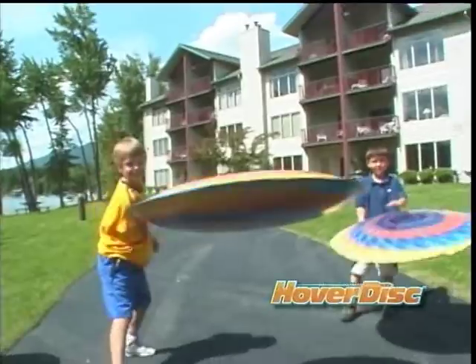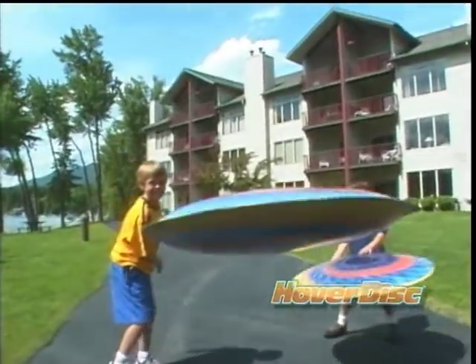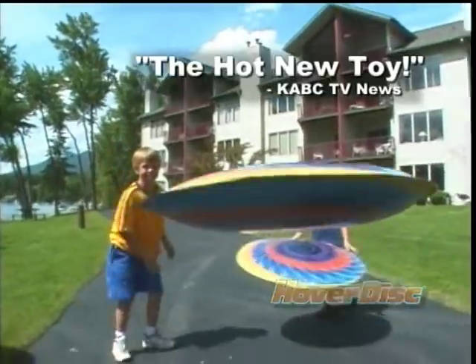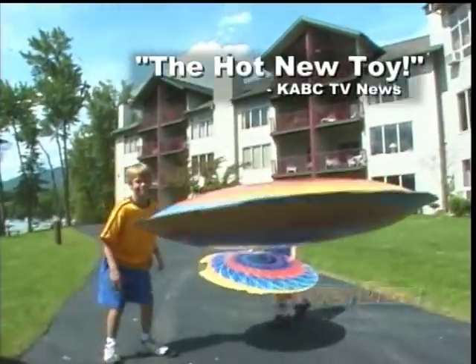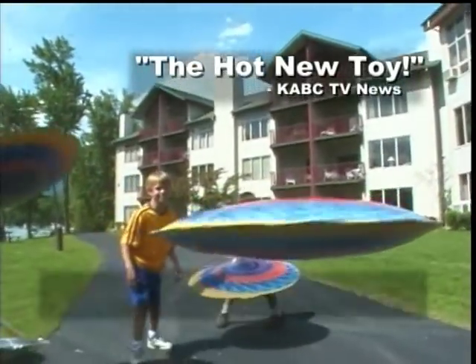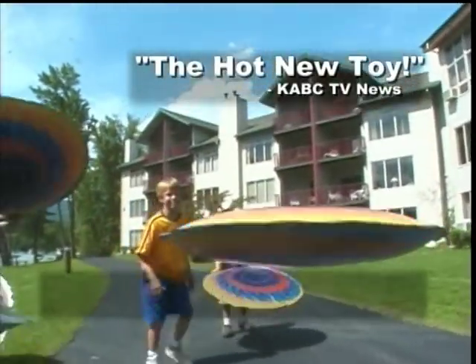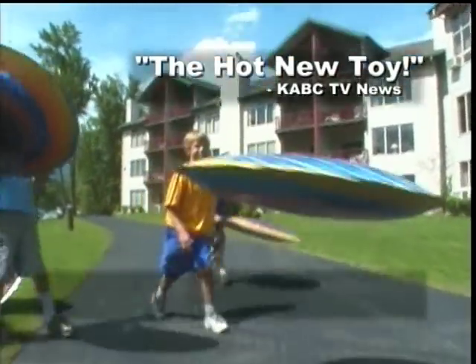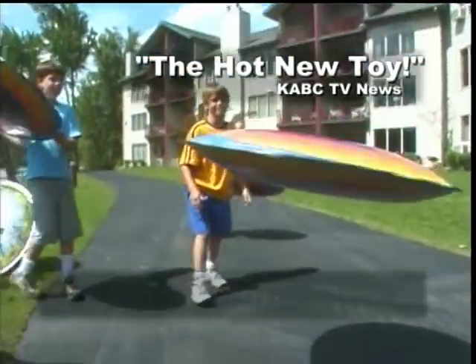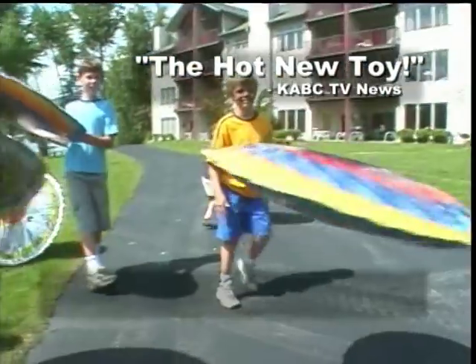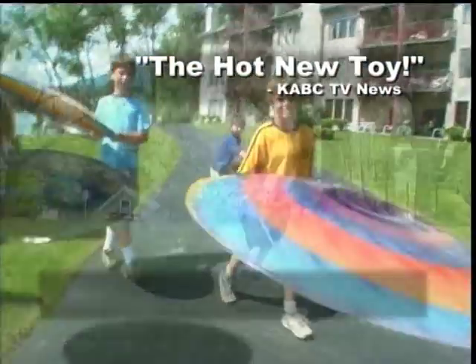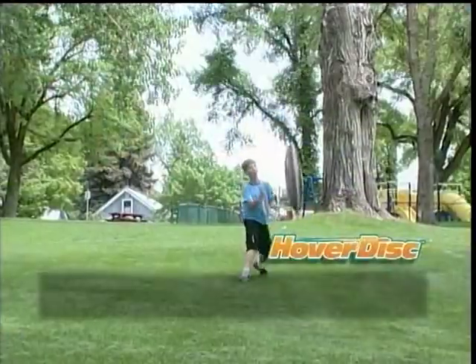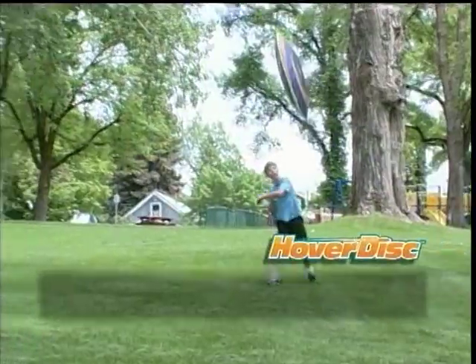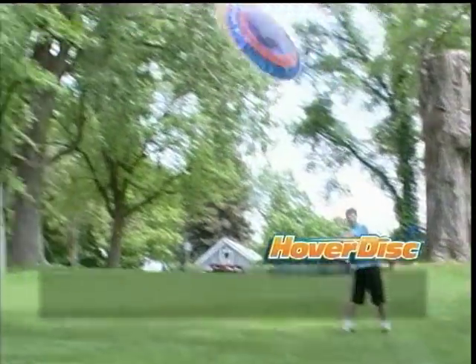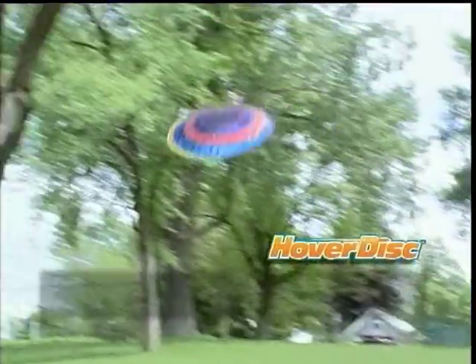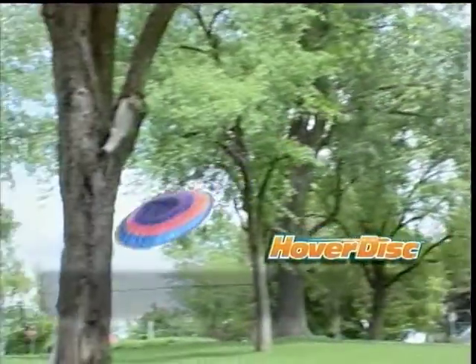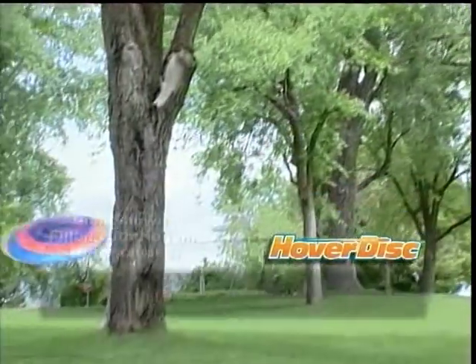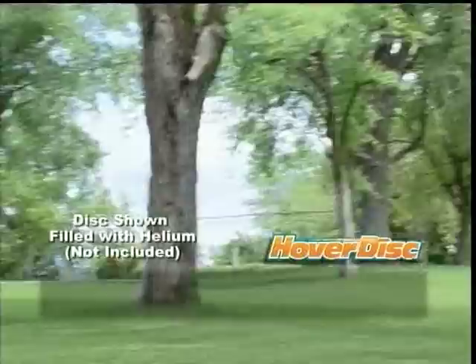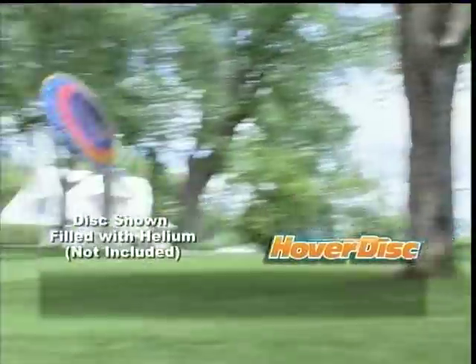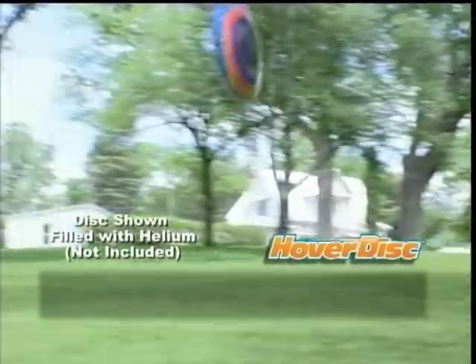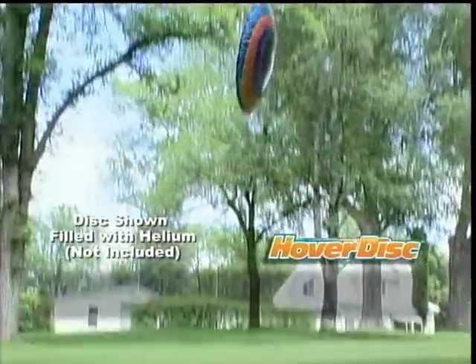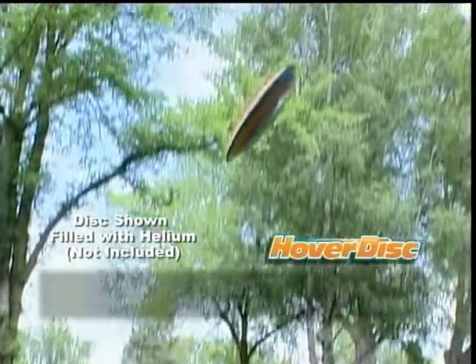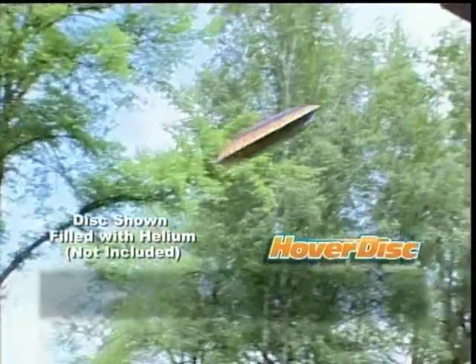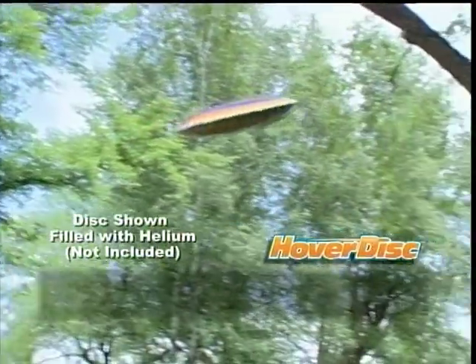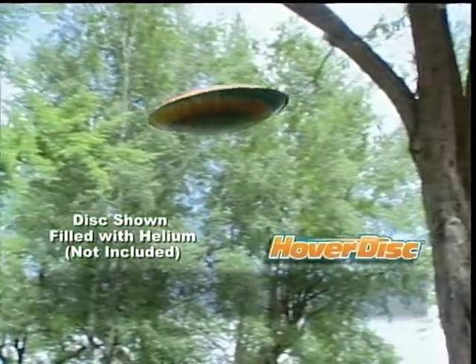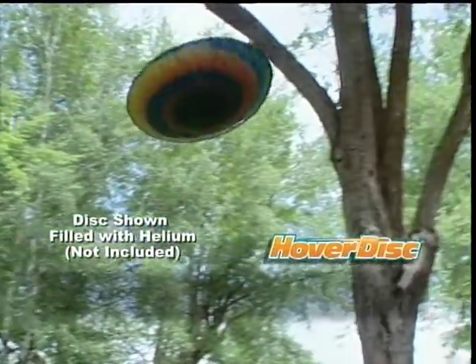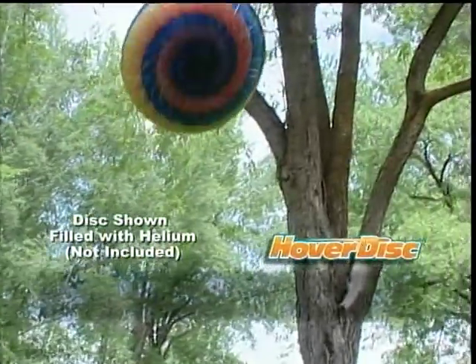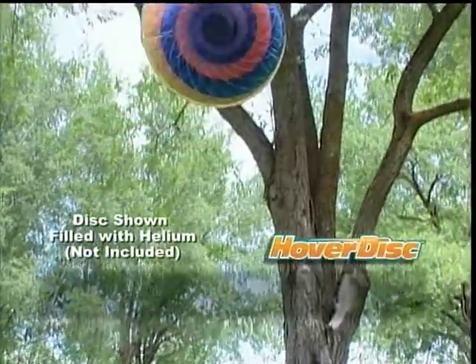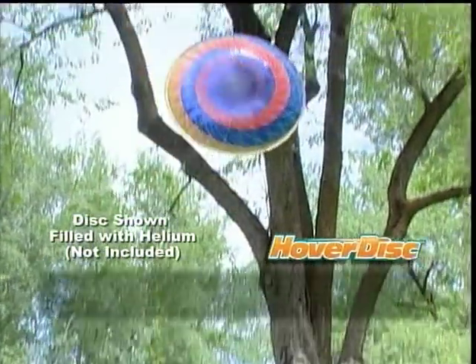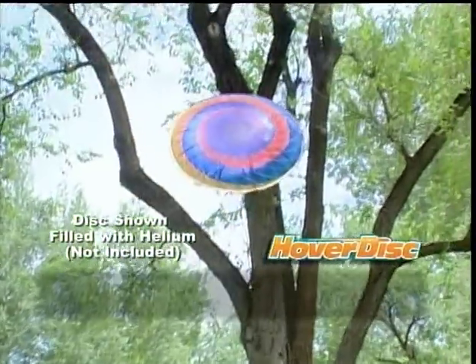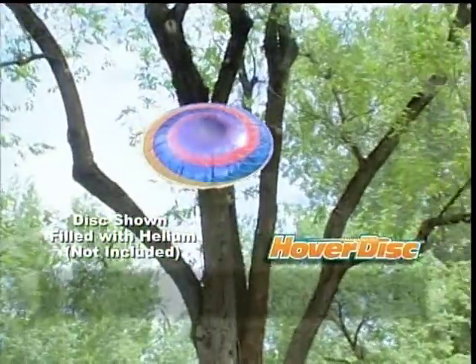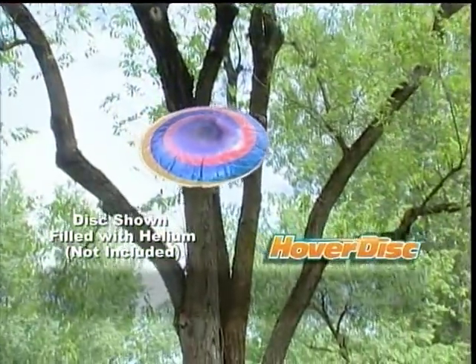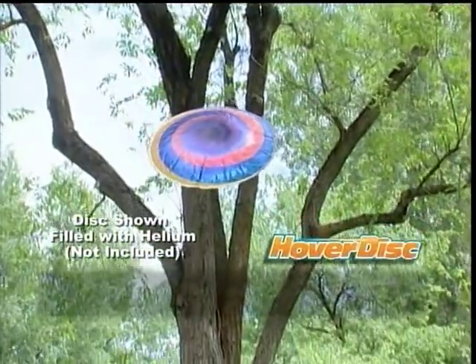ABC News says it's the hot new toy. It's the Hover Disc — it floats, it flies, it defies gravity. It's the incredible Hover Disc.